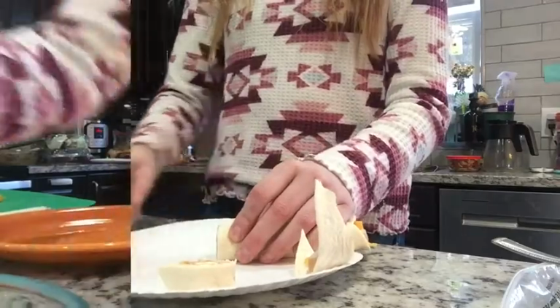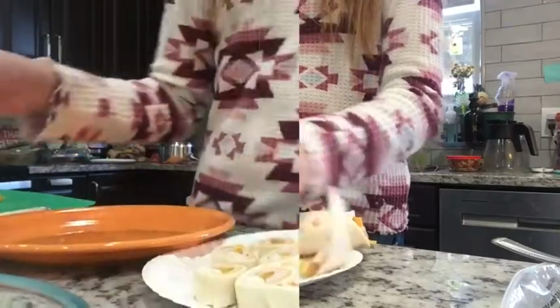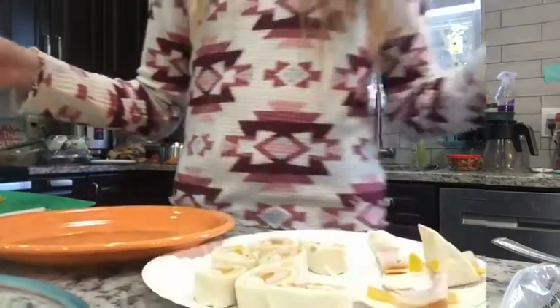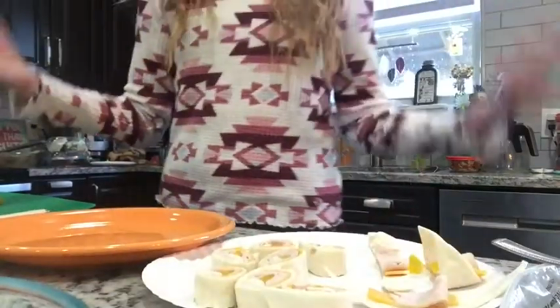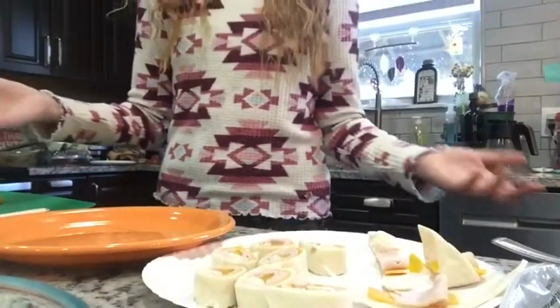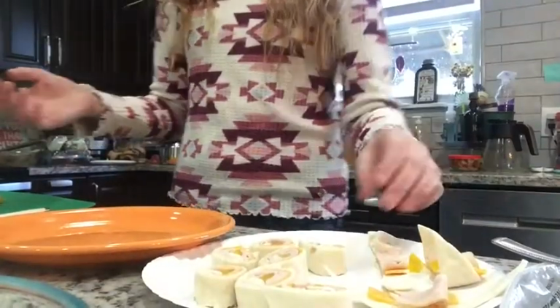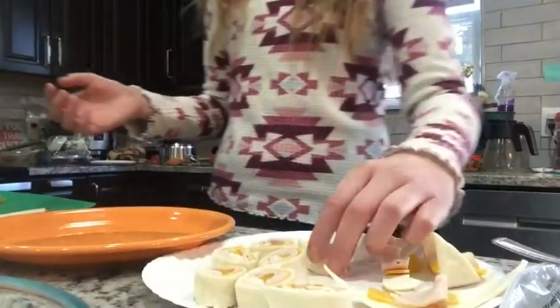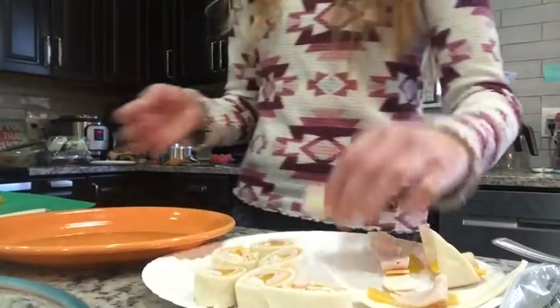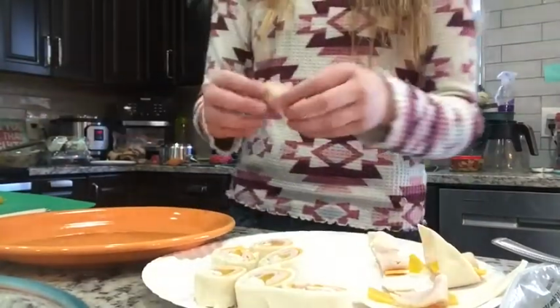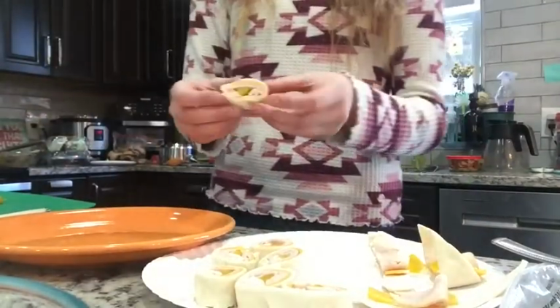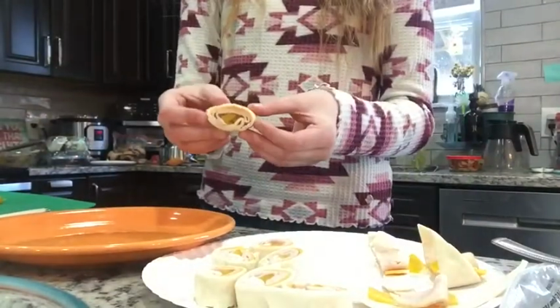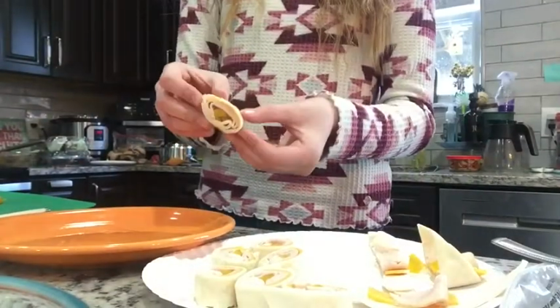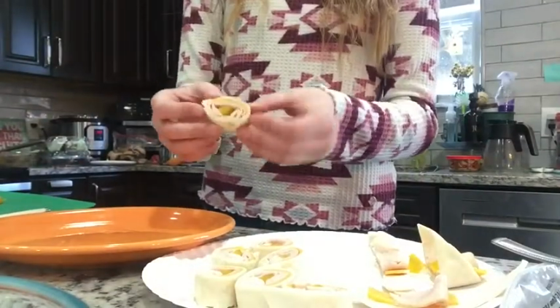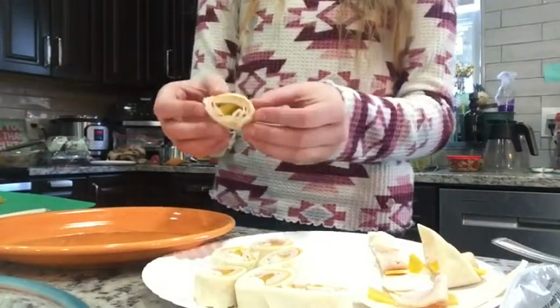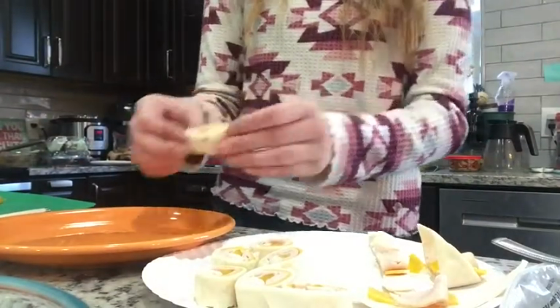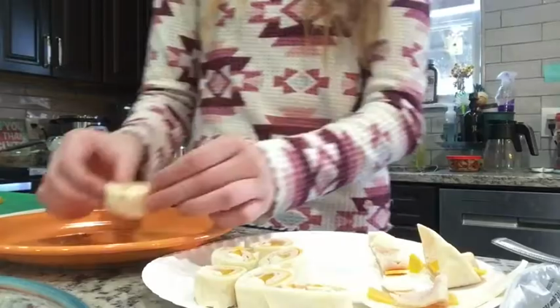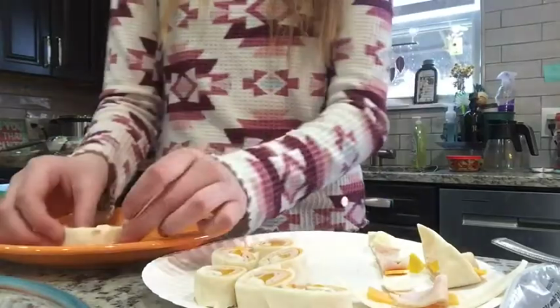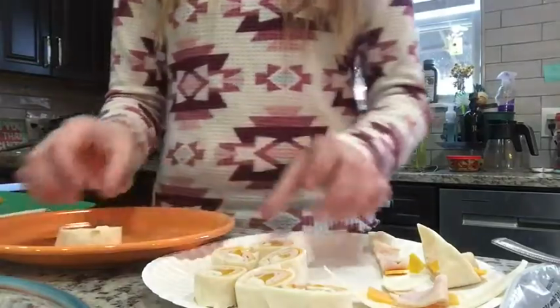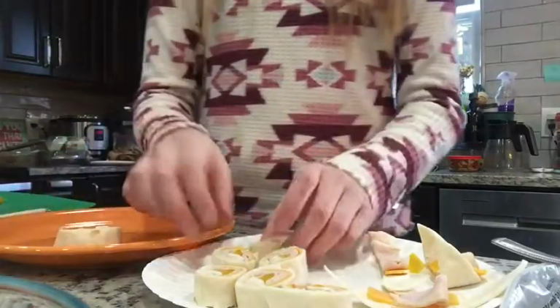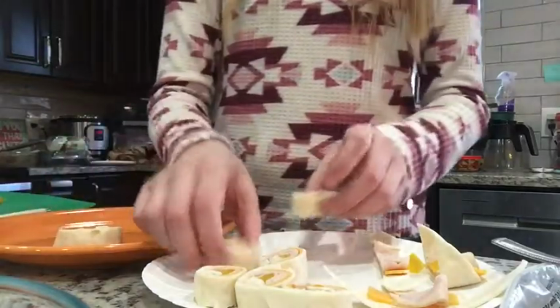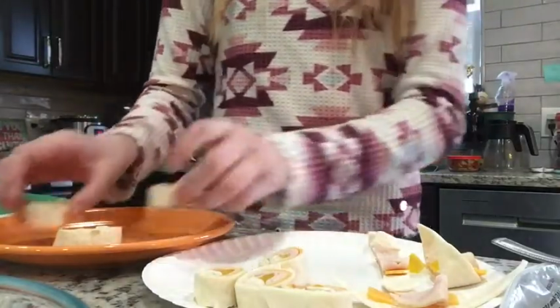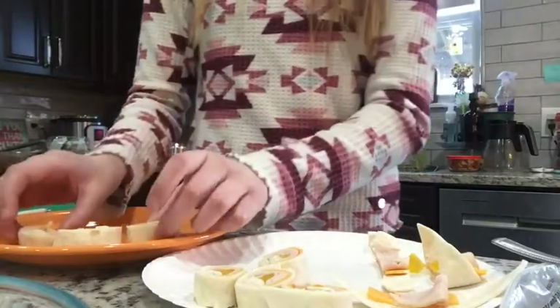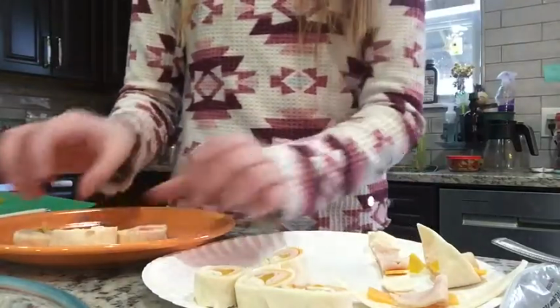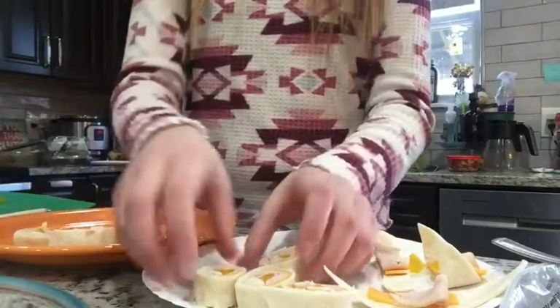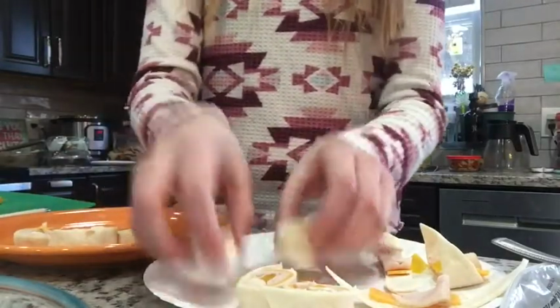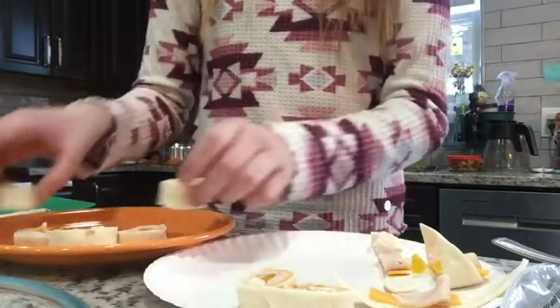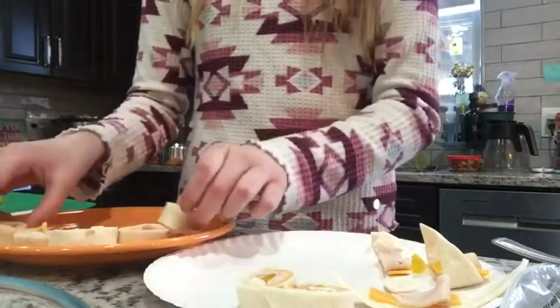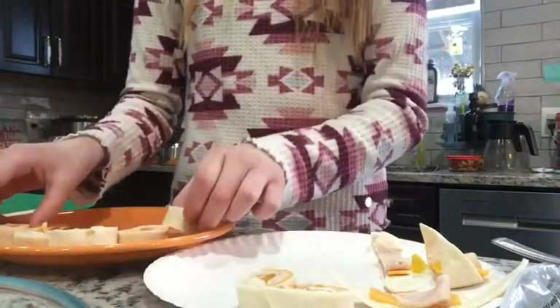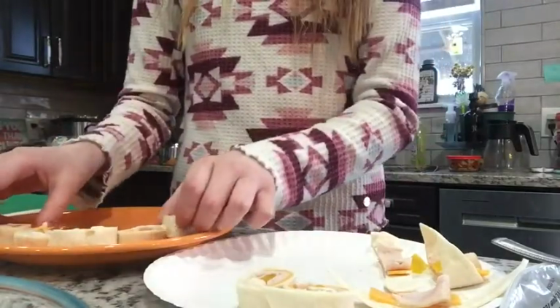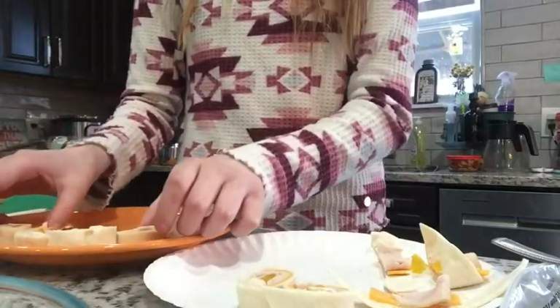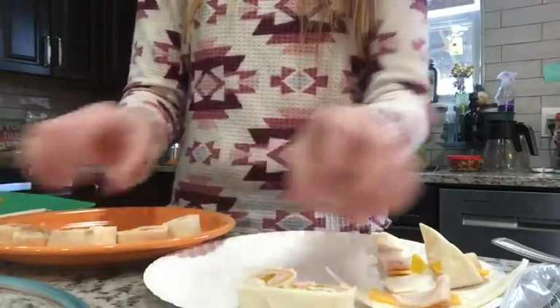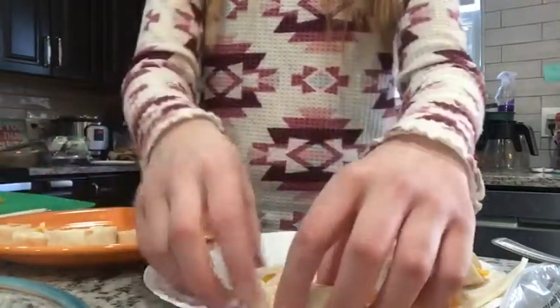And so that's it, it's literally that easy. Here's what it looks like. And now I'm going to put them all on a plate to make it look cool and fancy, you could say.